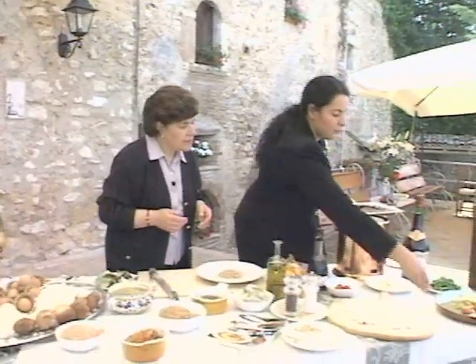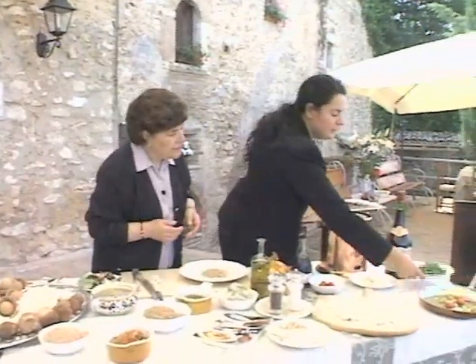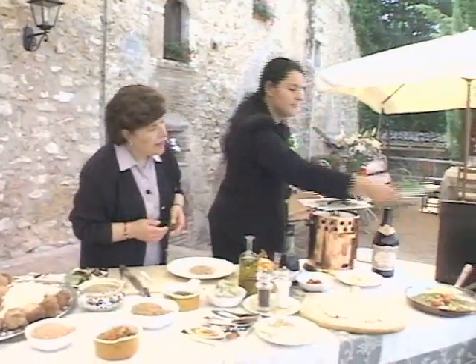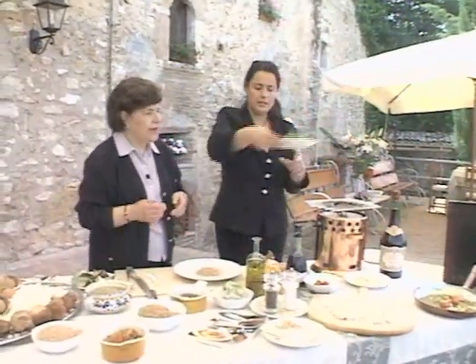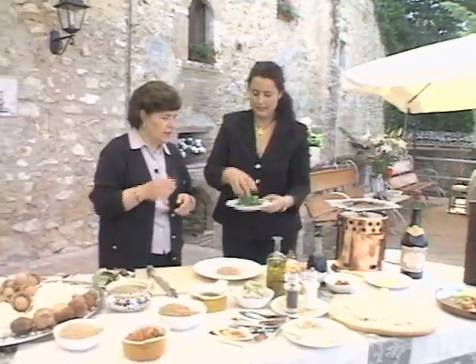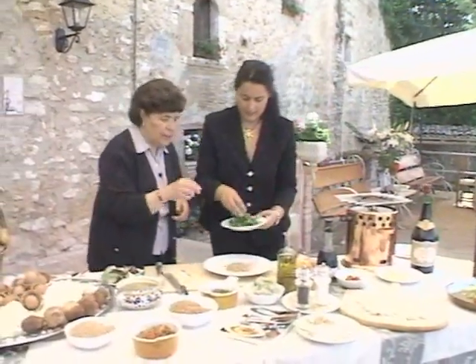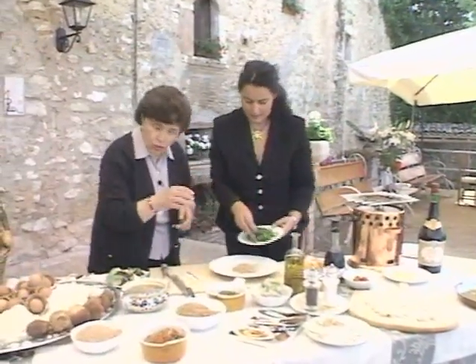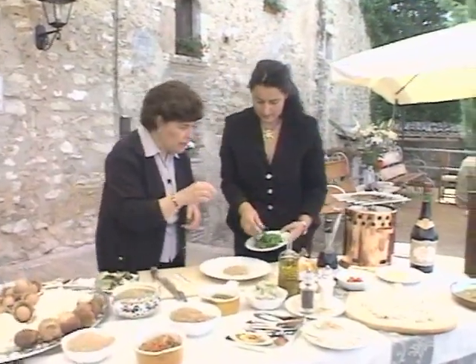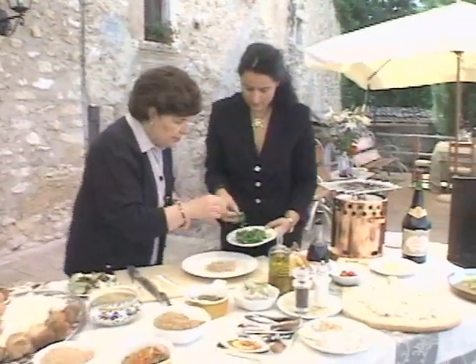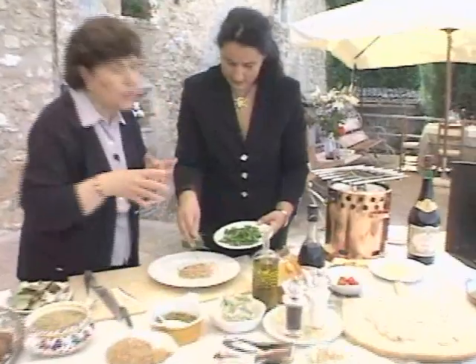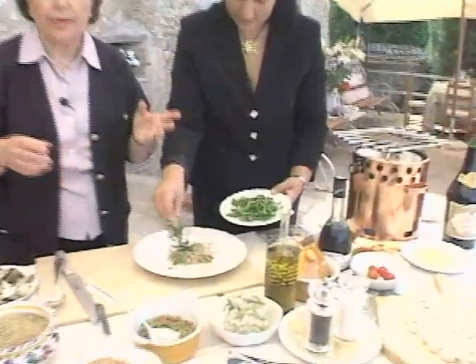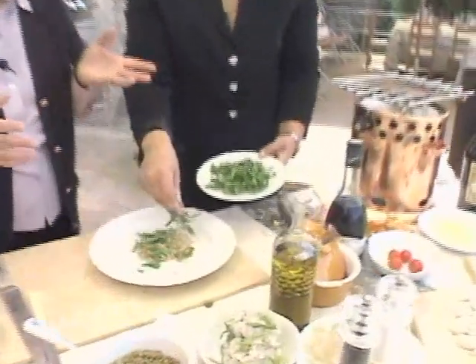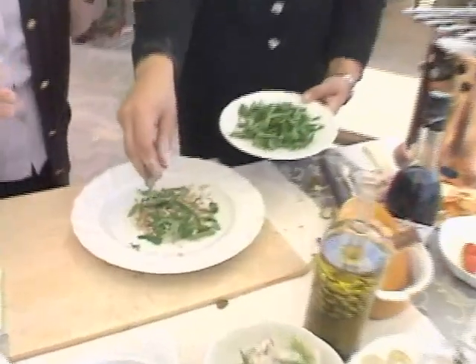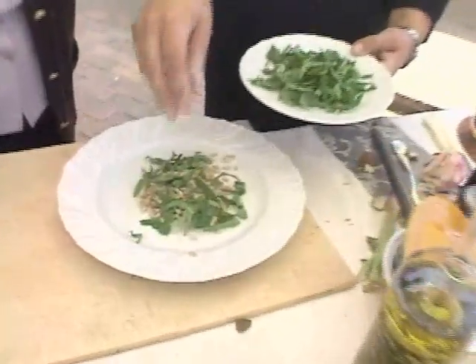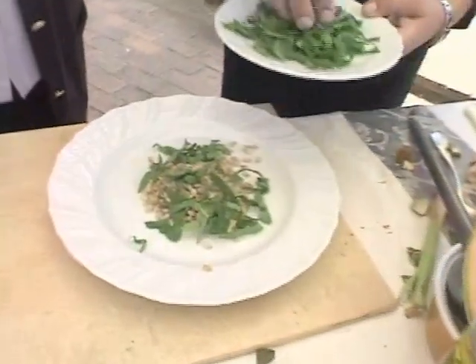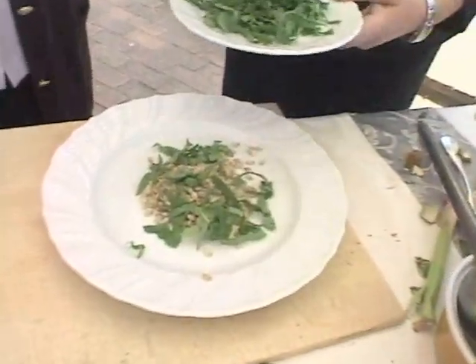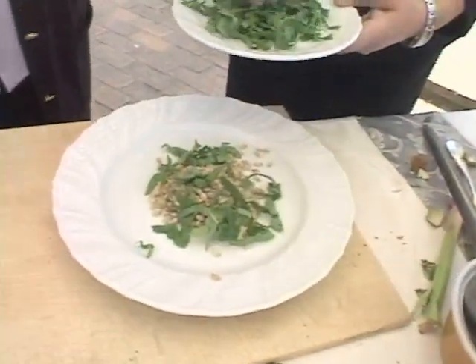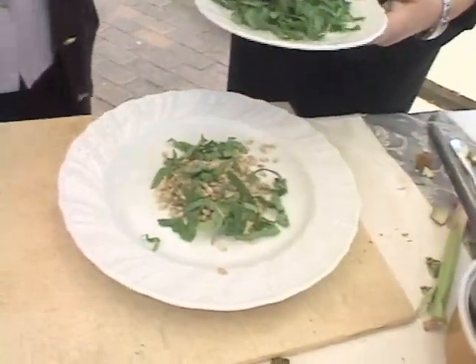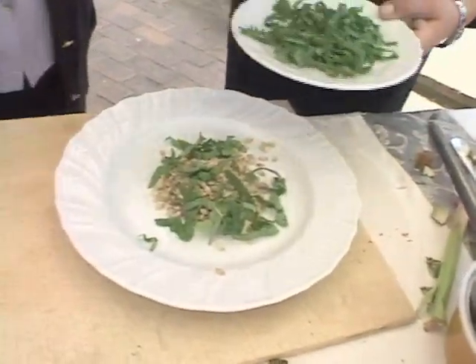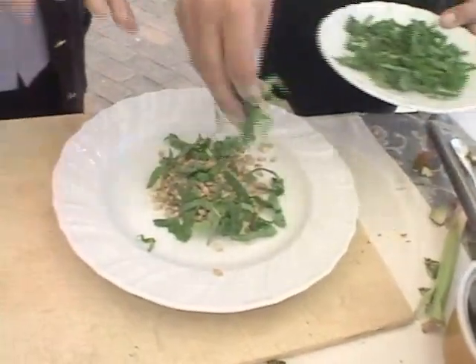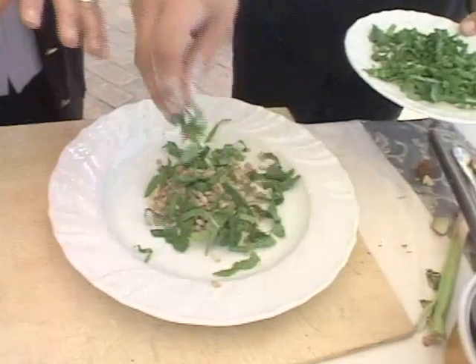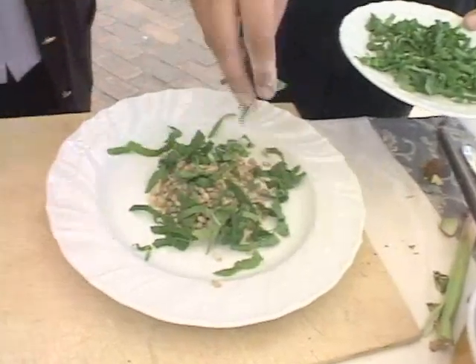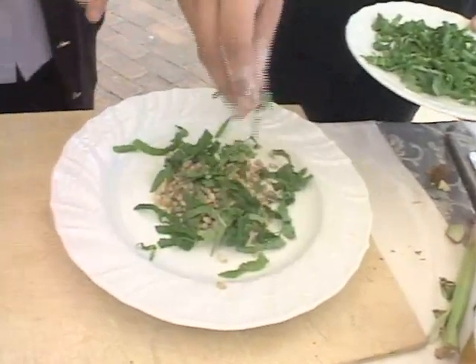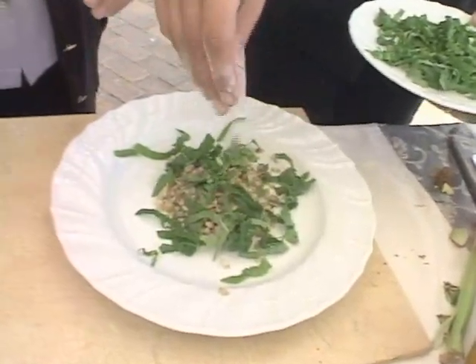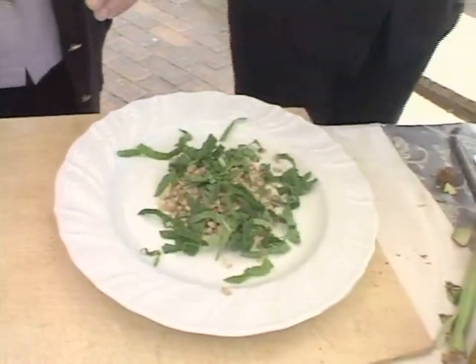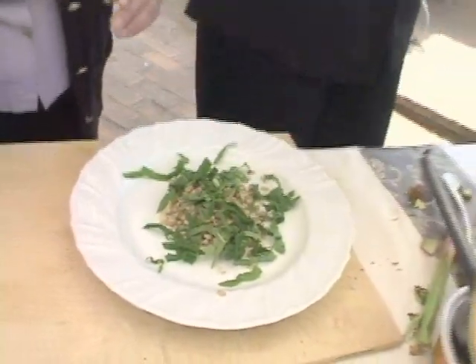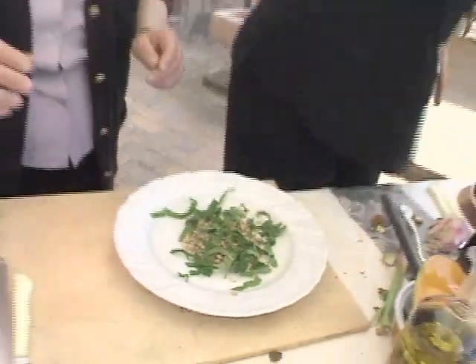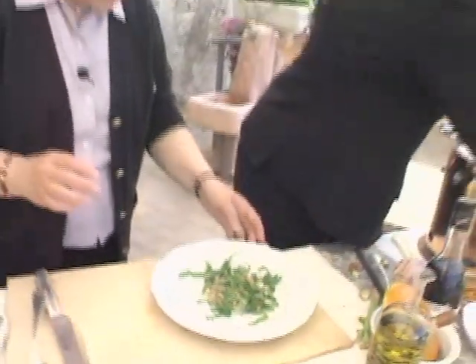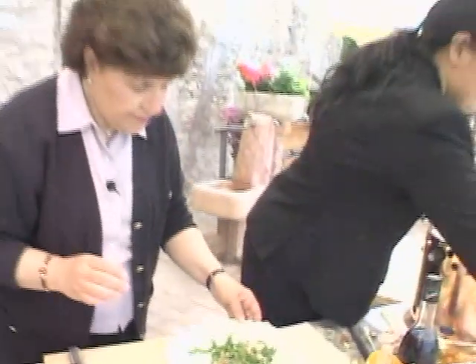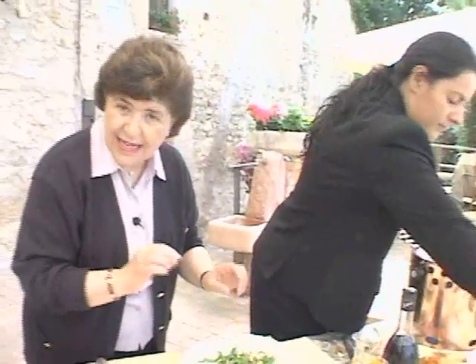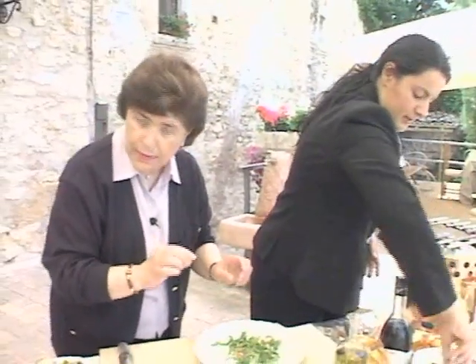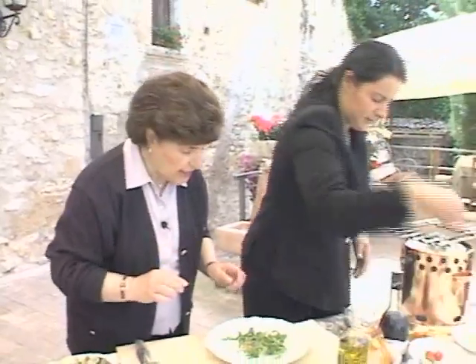the rughetta — a little bit of peppery arugola. This is arugola and you should be able to find that anywhere. It has a nice peppery taste.